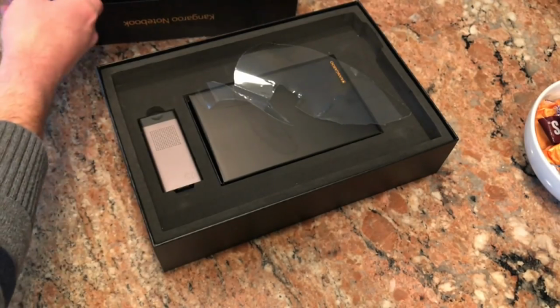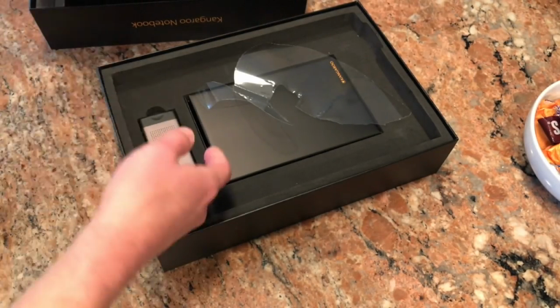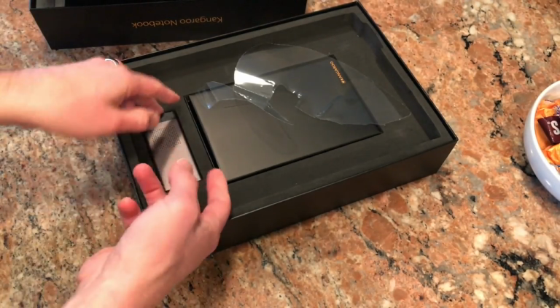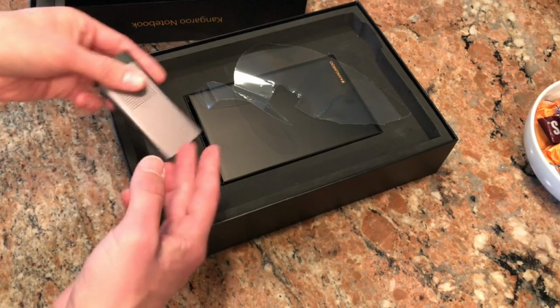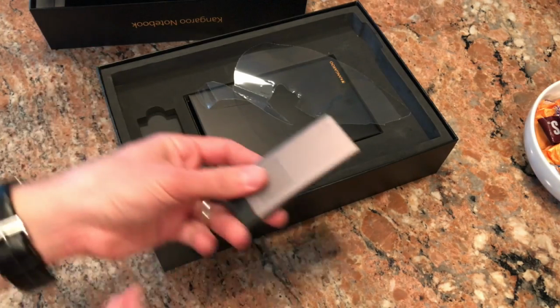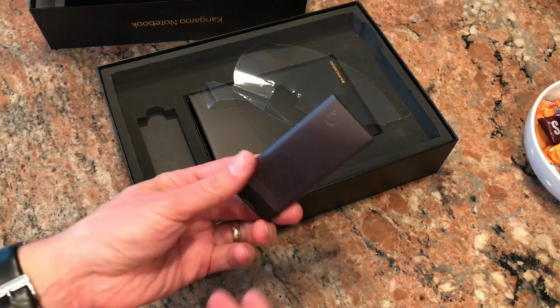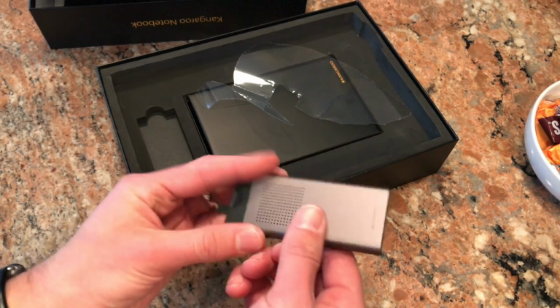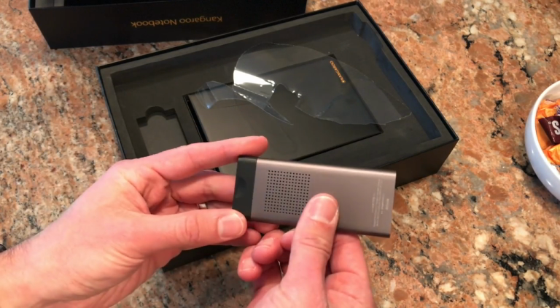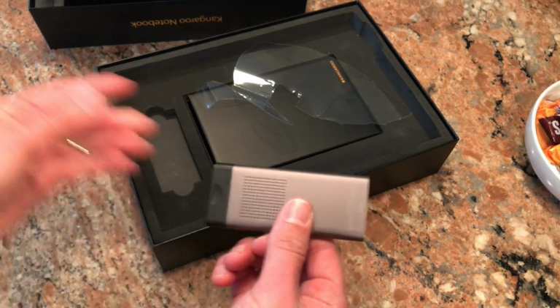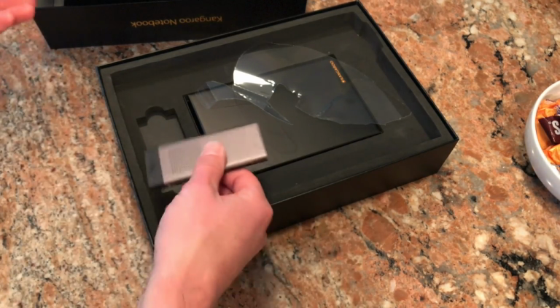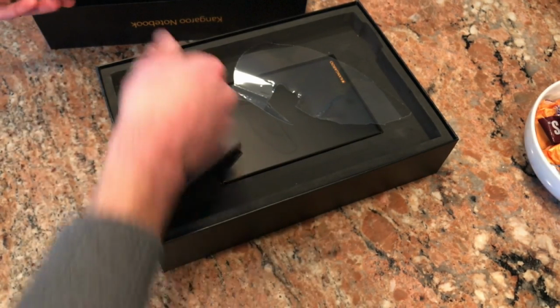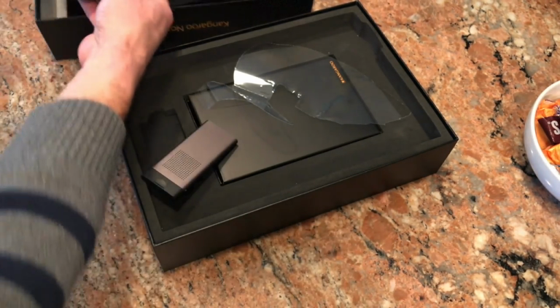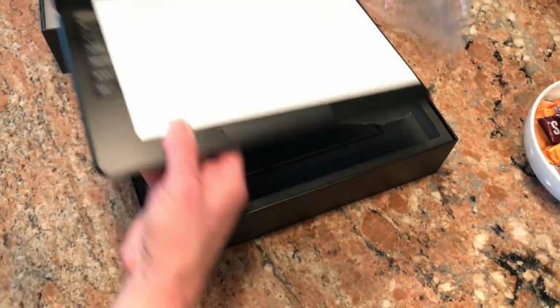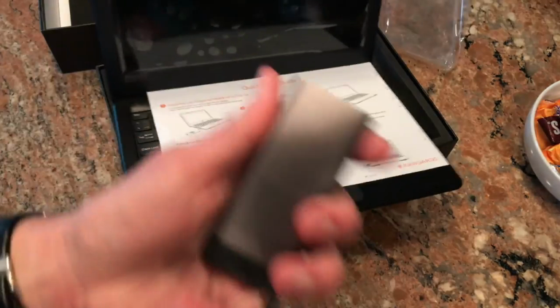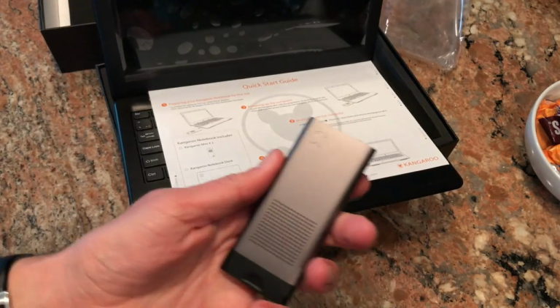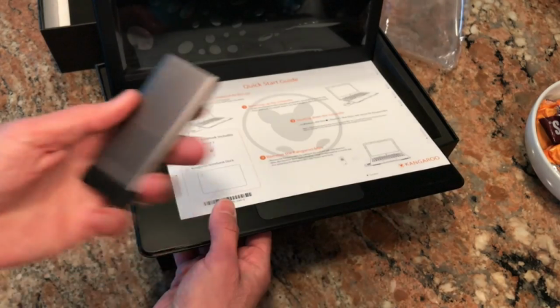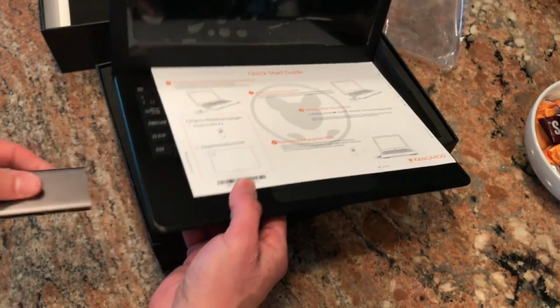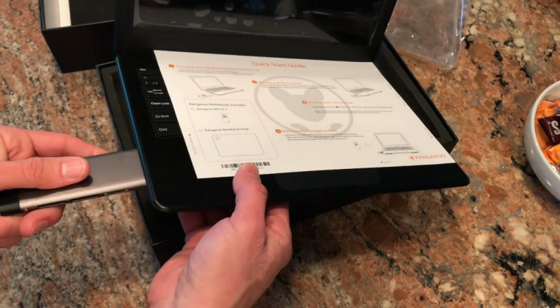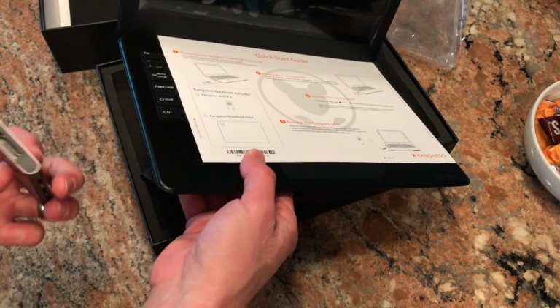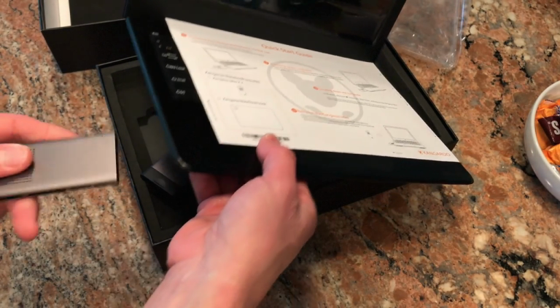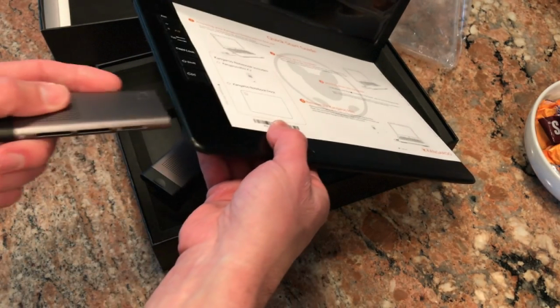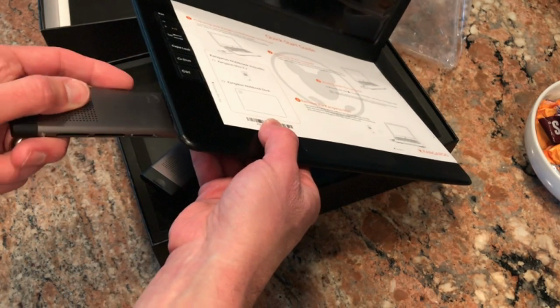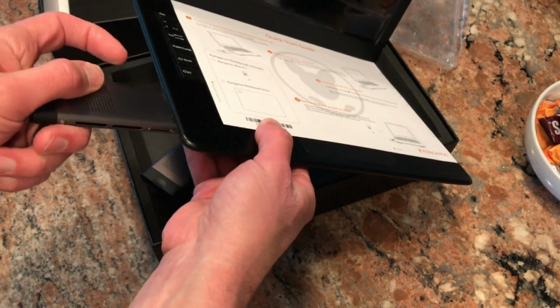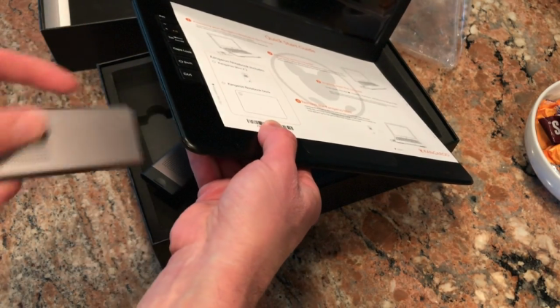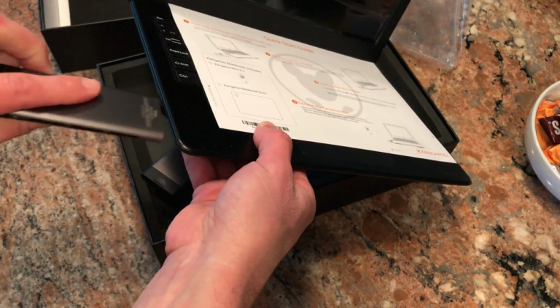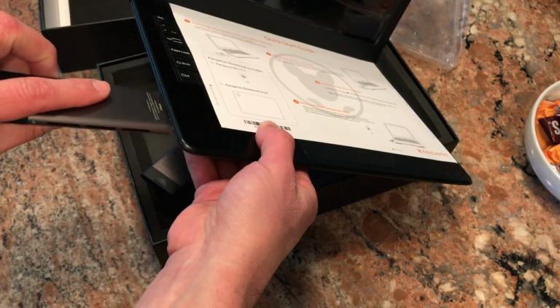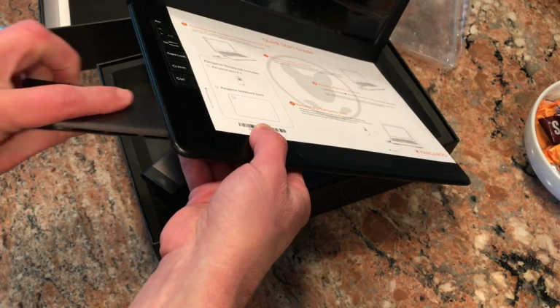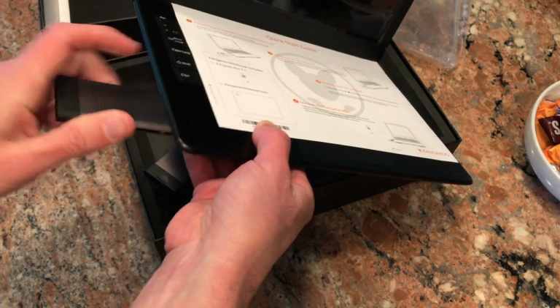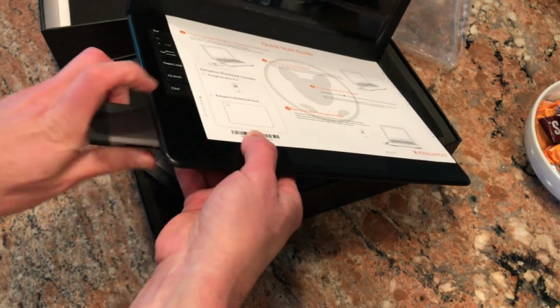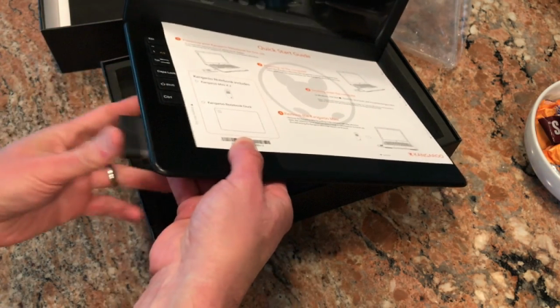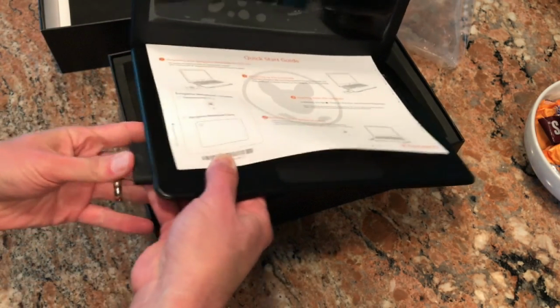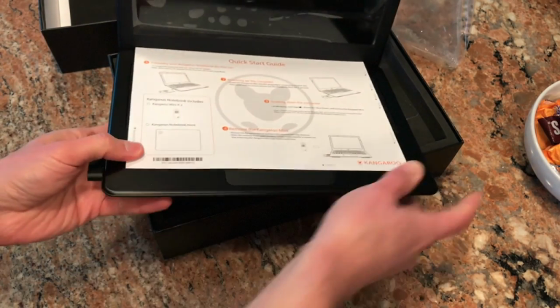You get not one but two of these in the box, so you can have two different computers that work with this laptop. When you don't have the computer module inside, it doesn't do anything — you have to have the module loaded in here to get it to work.